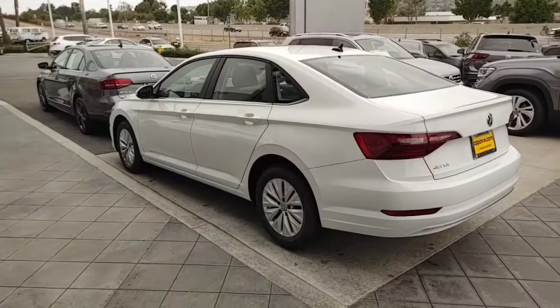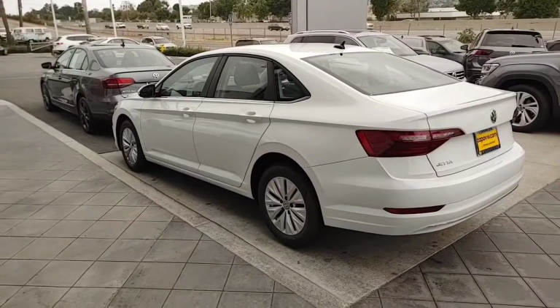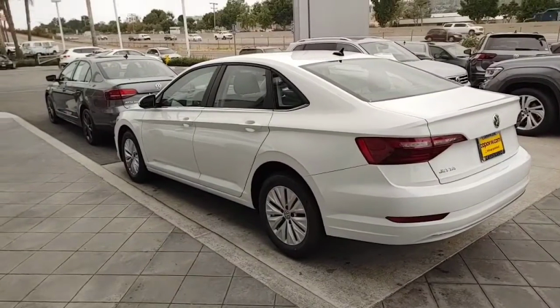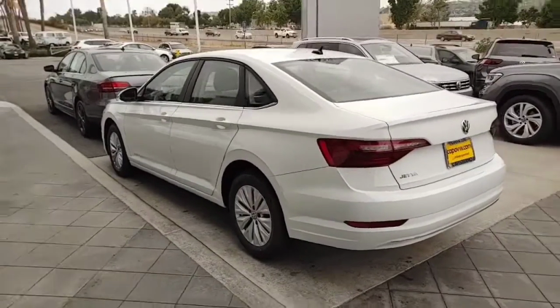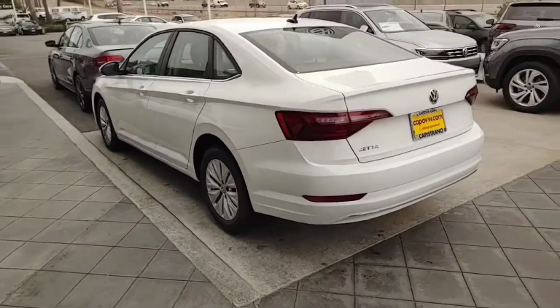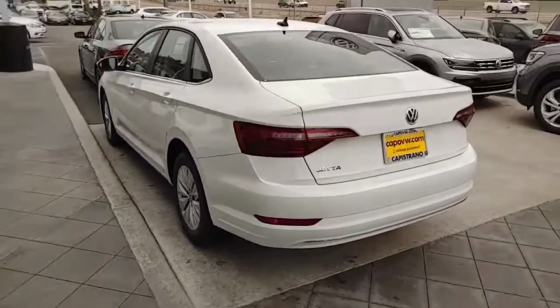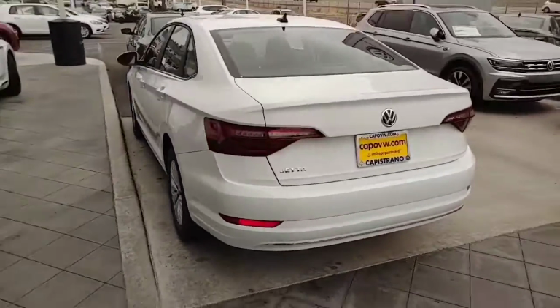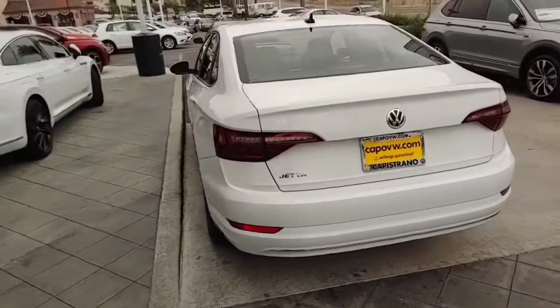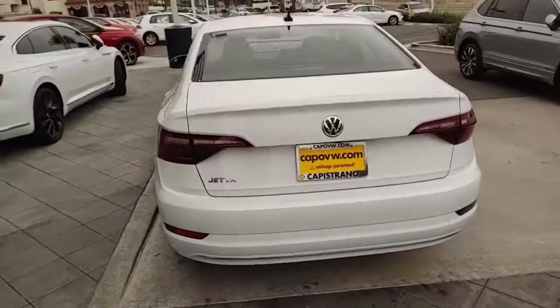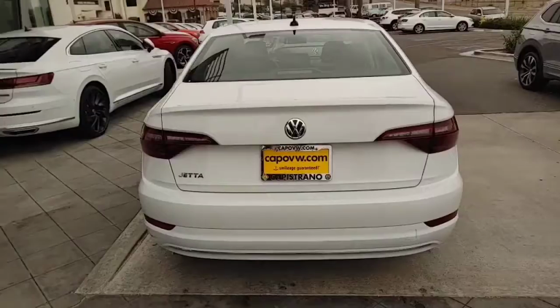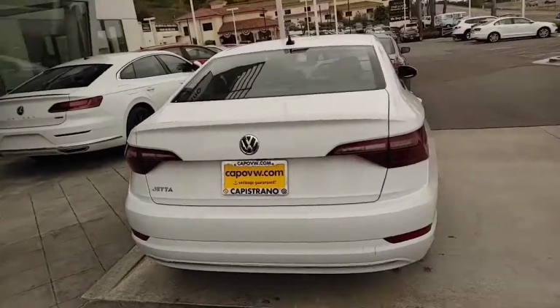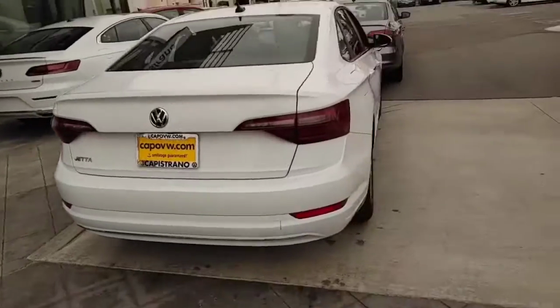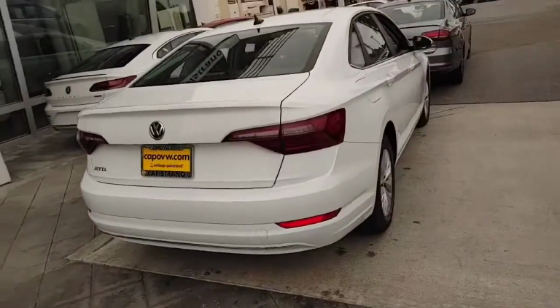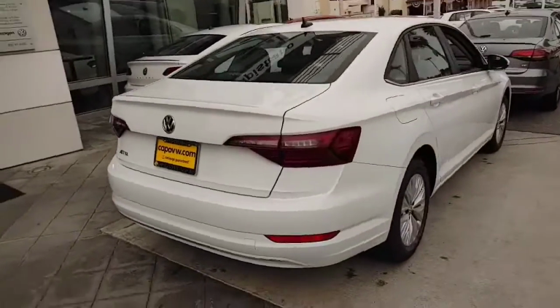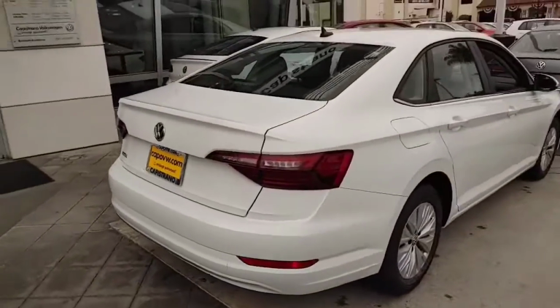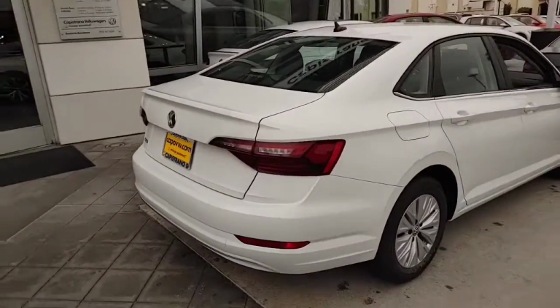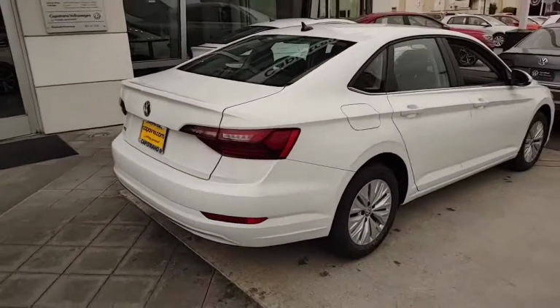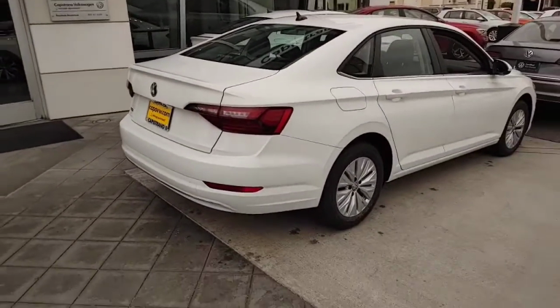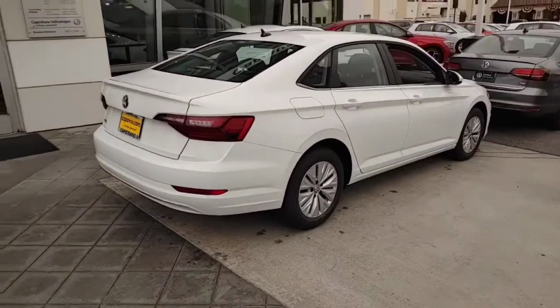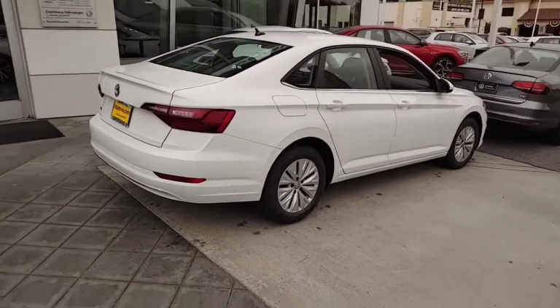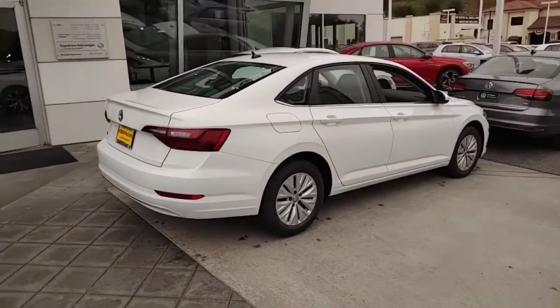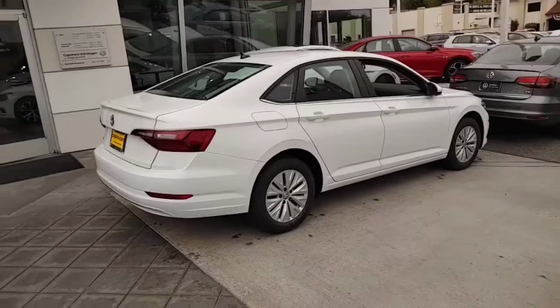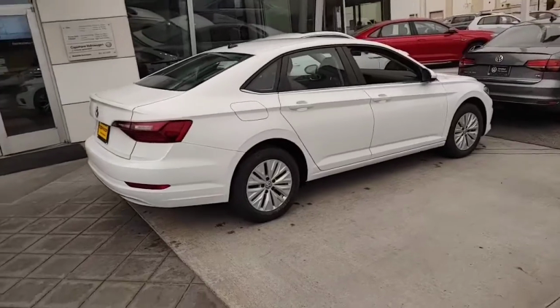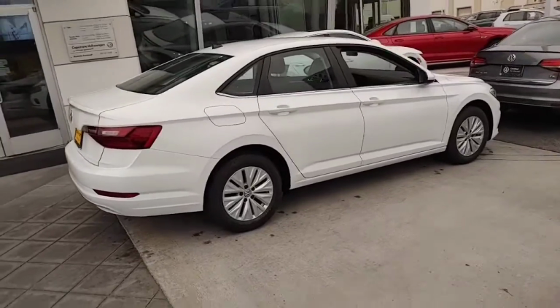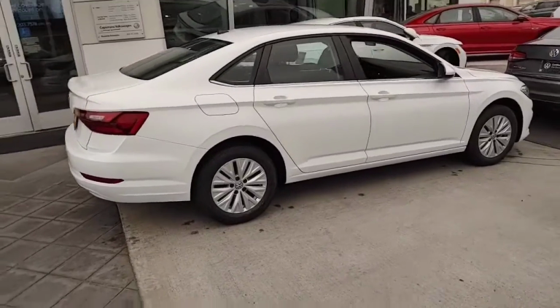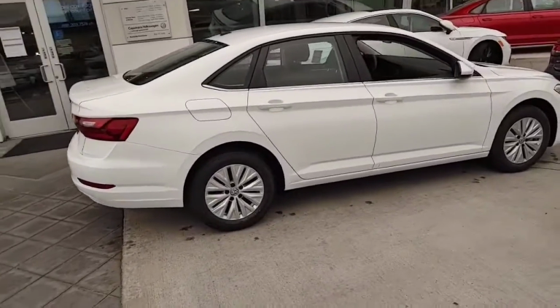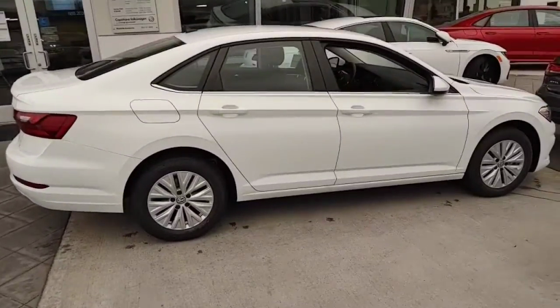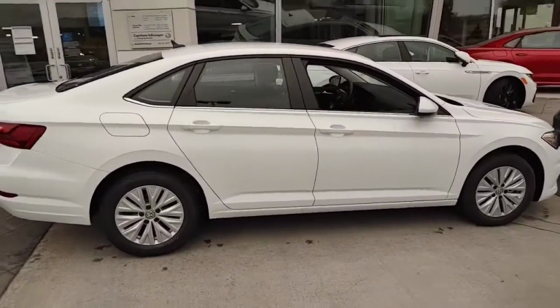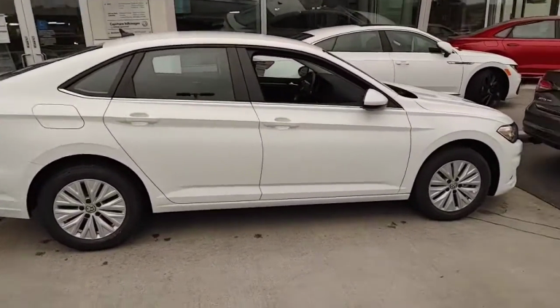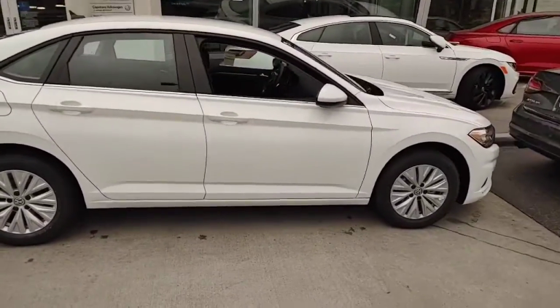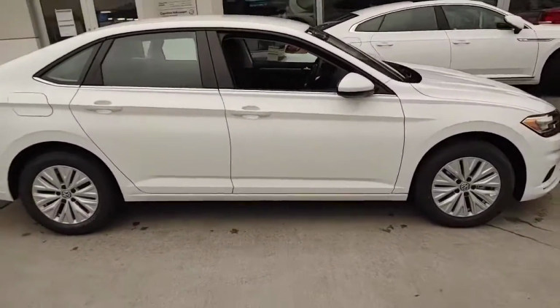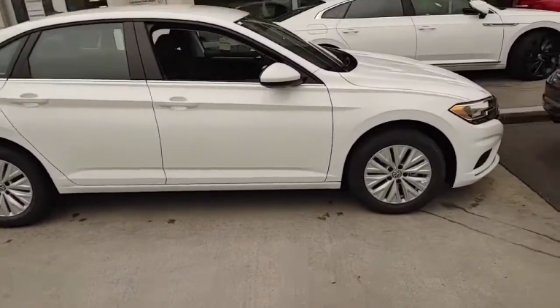This is closer to 40 and 30 for gas mileage — 40 on the highway, 30 in the city. Cheap gas only, using 87 octane. And very smooth, comfortable suspension on the car.